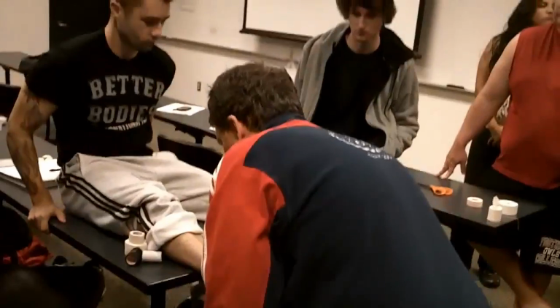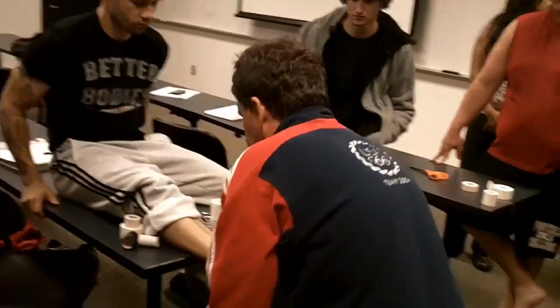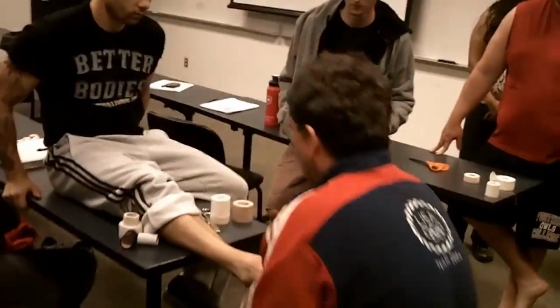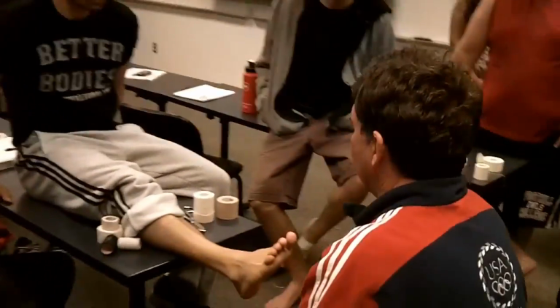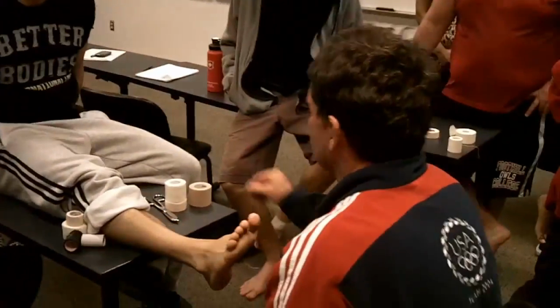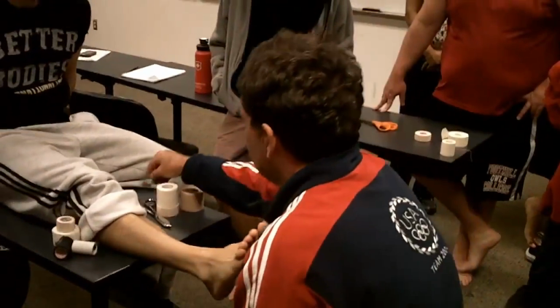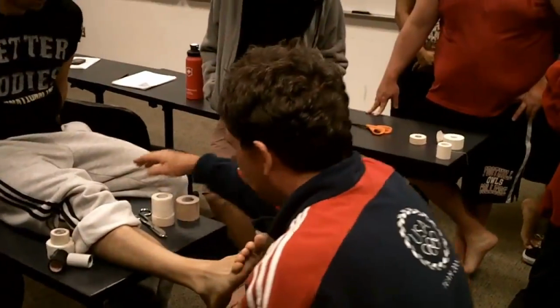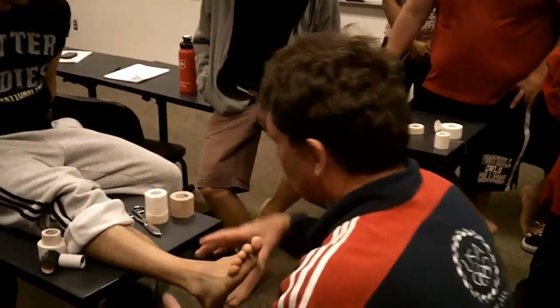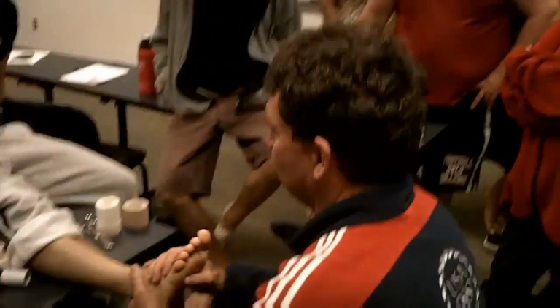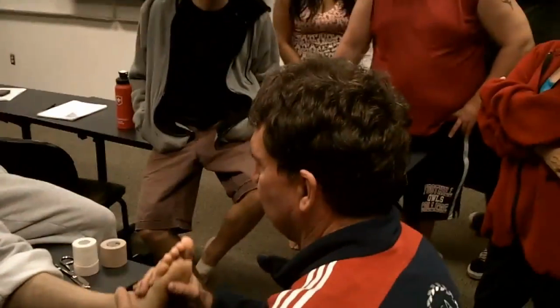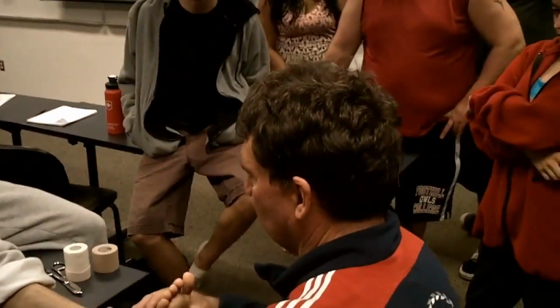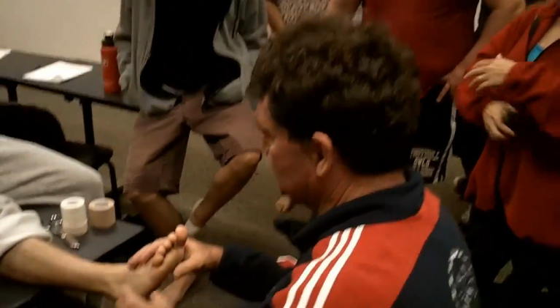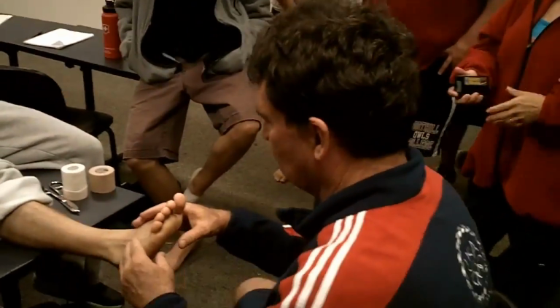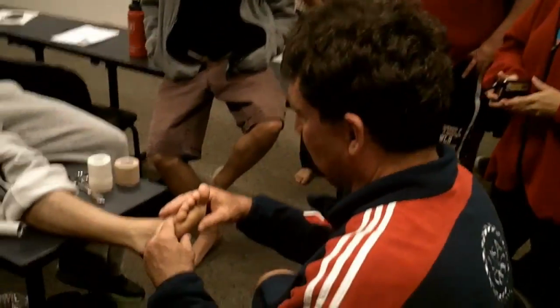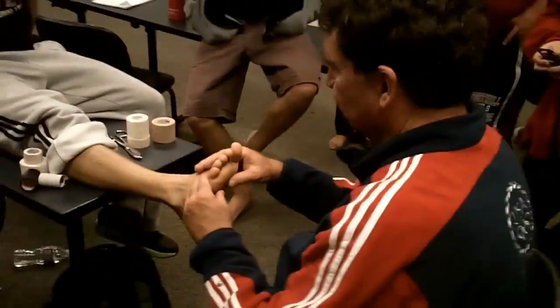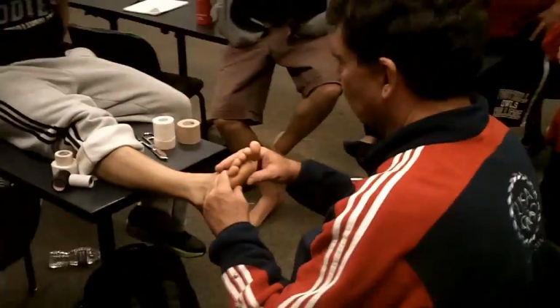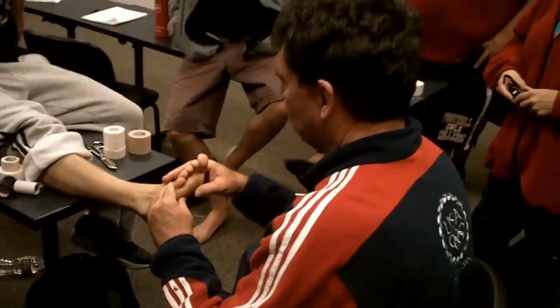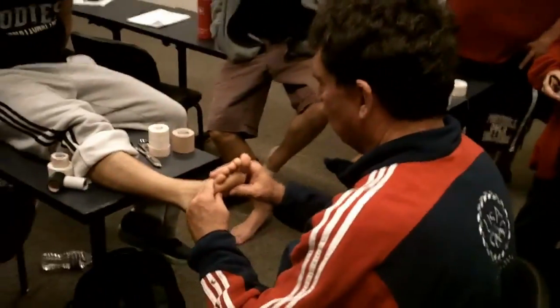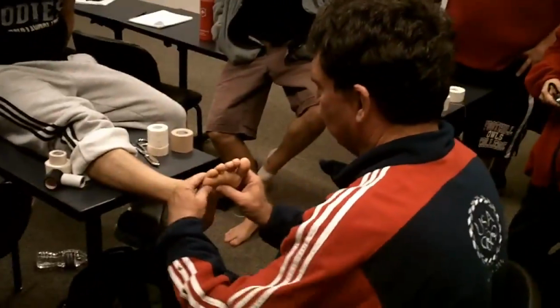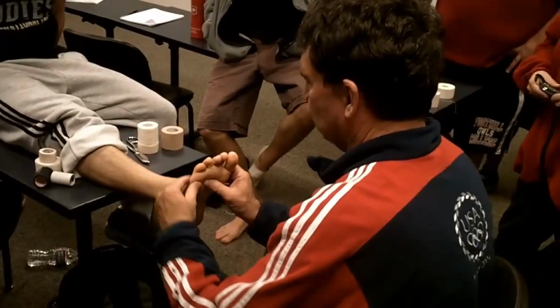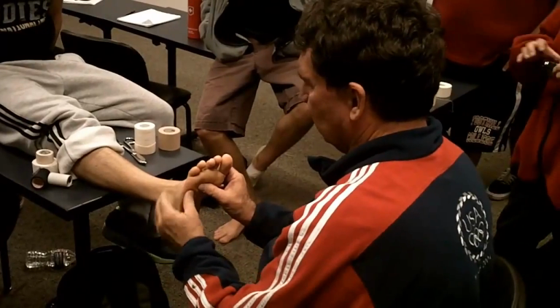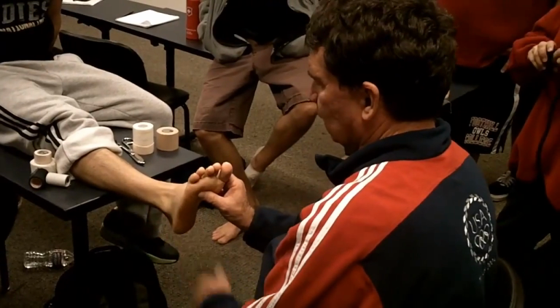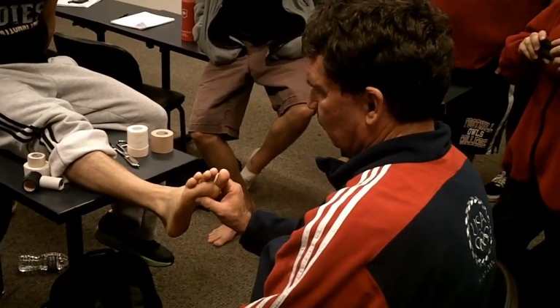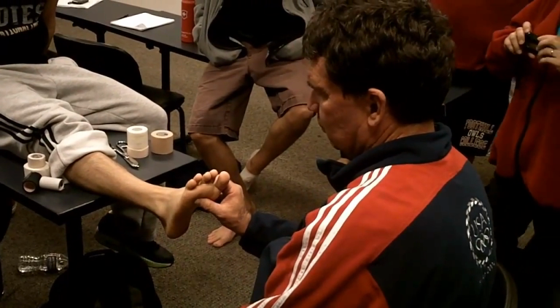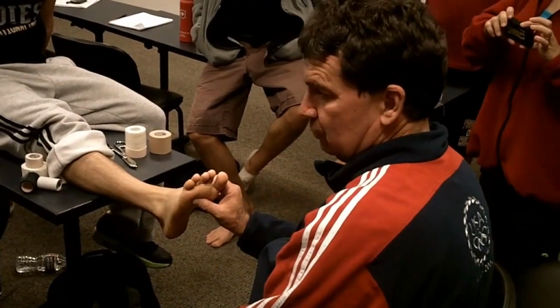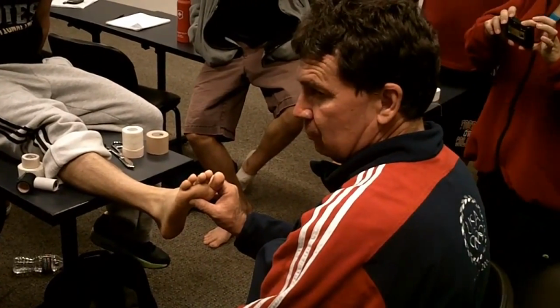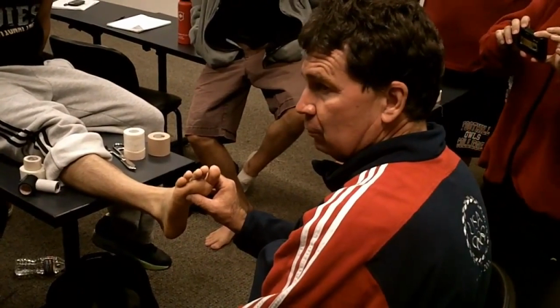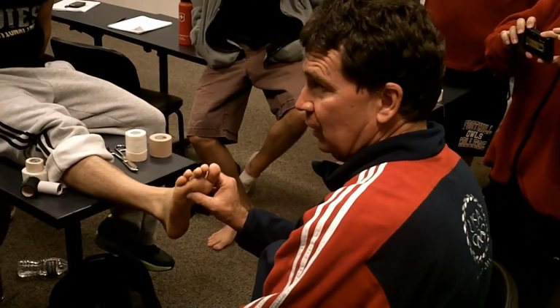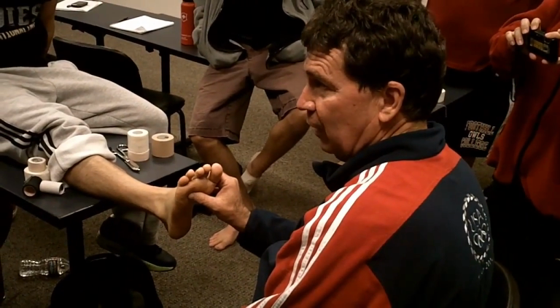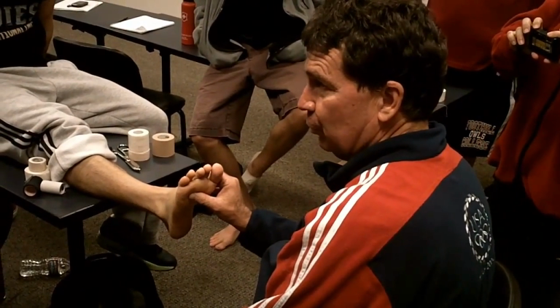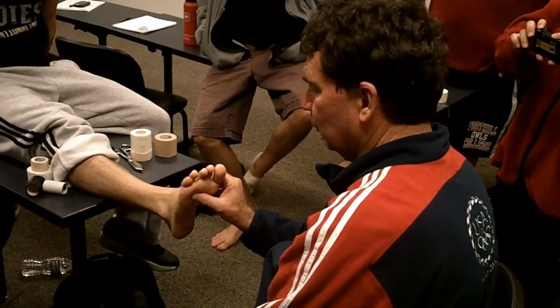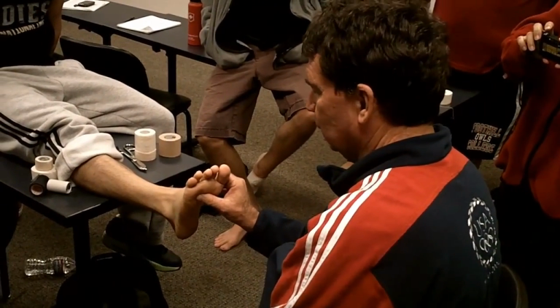So, pronated foot. He doesn't have a pronated foot, but we'll imagine he does. So if he had a pronated foot, it would be looking like this. But he doesn't have a pronated foot.